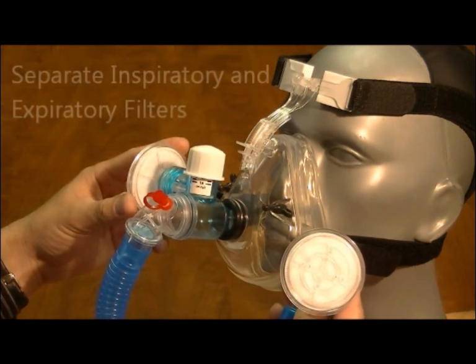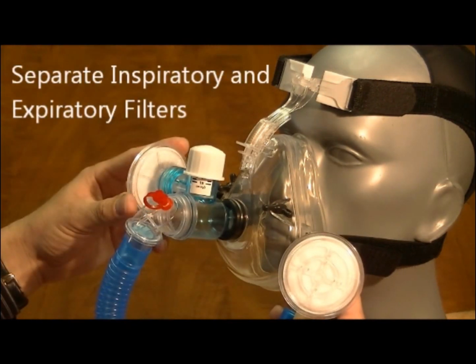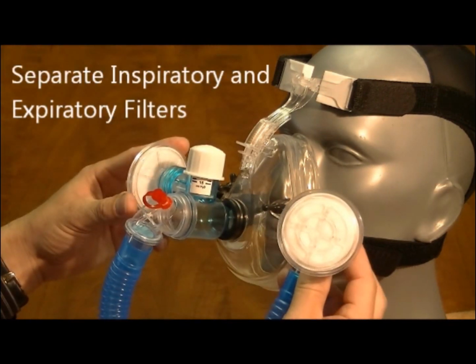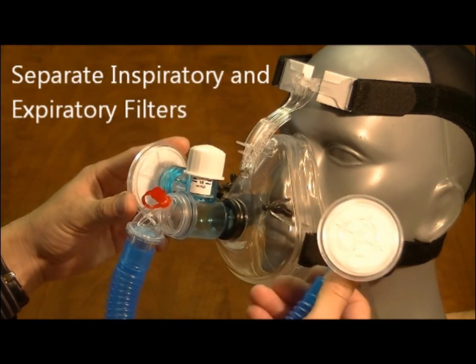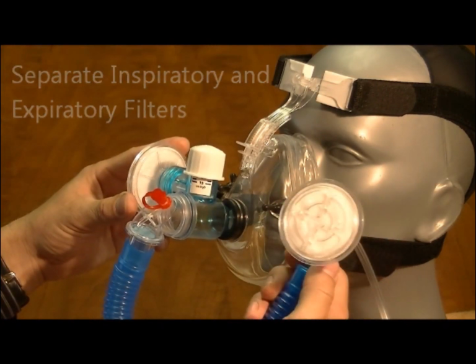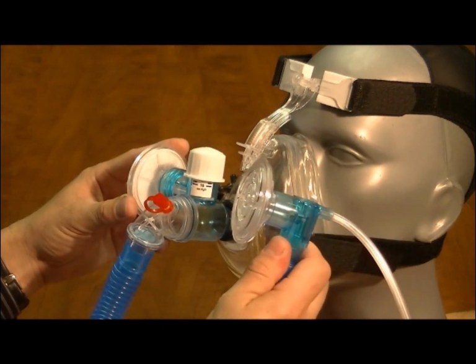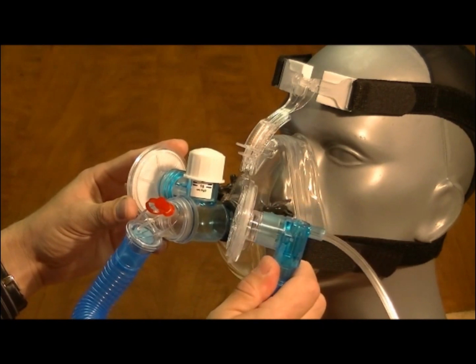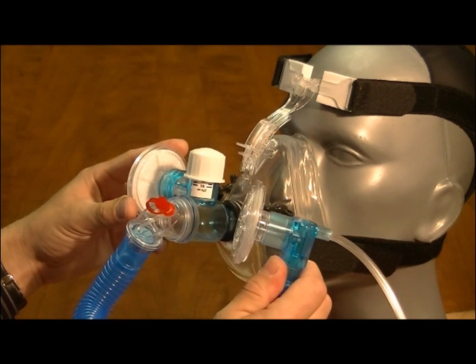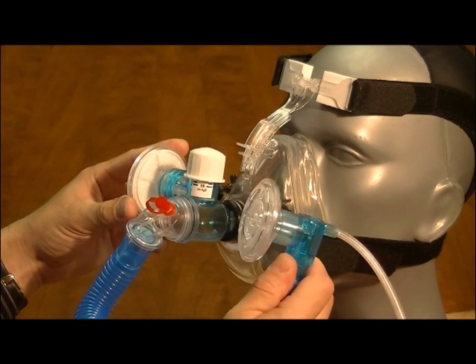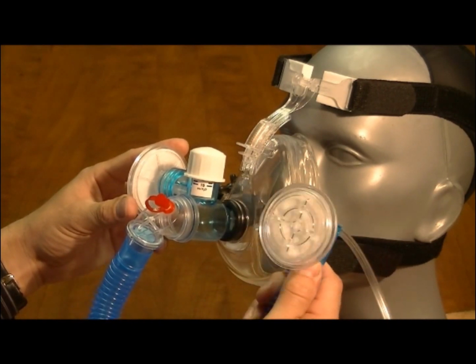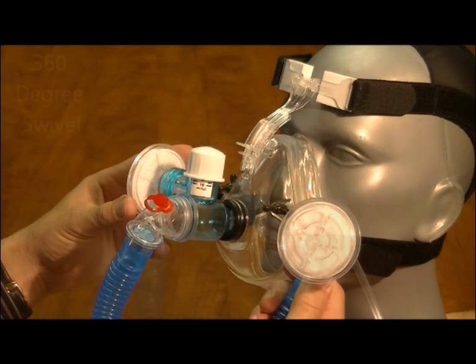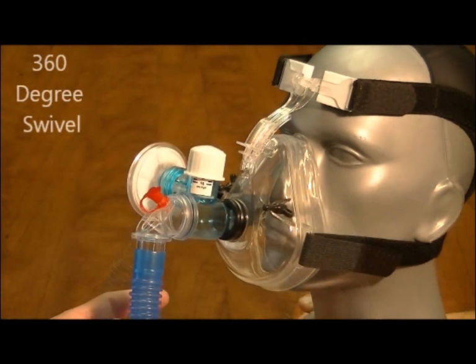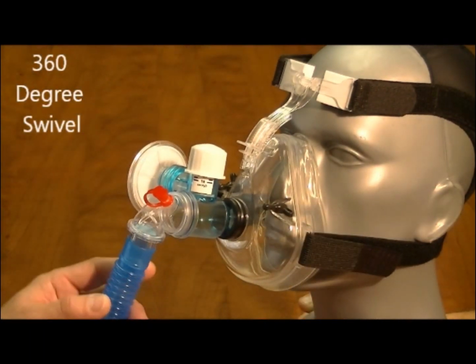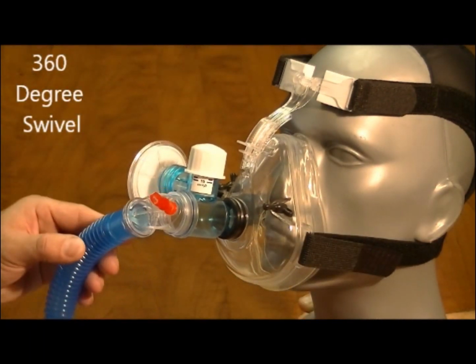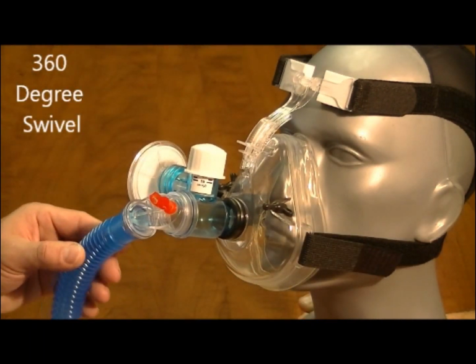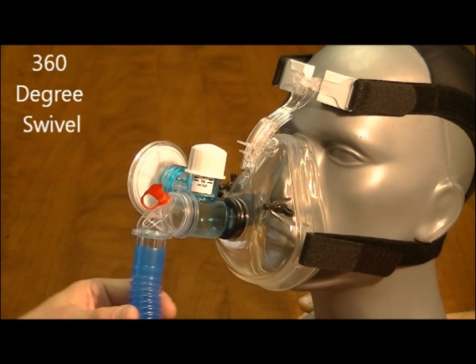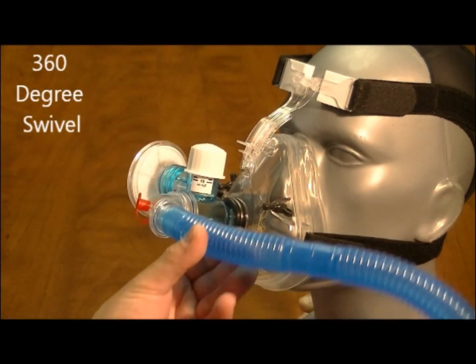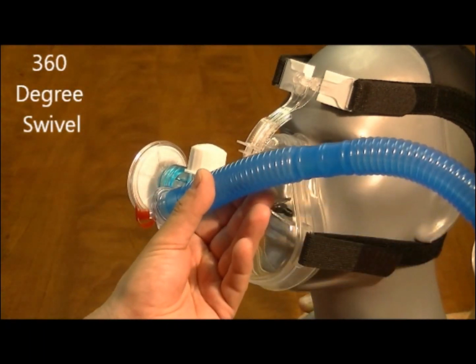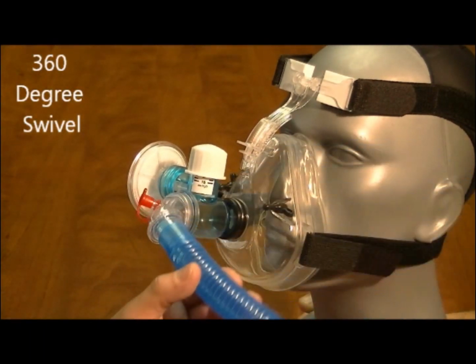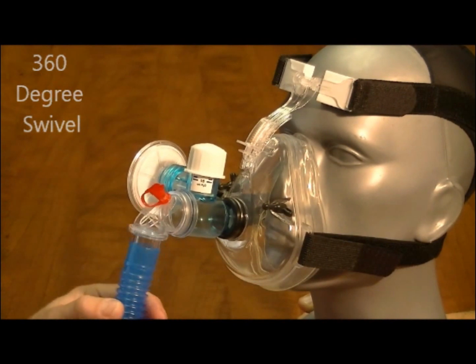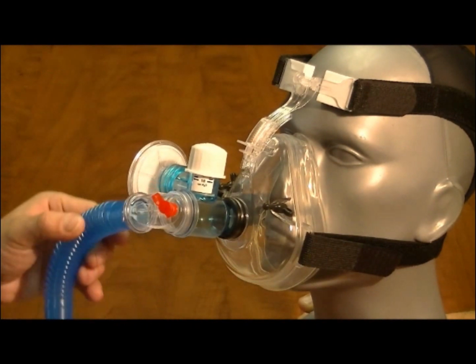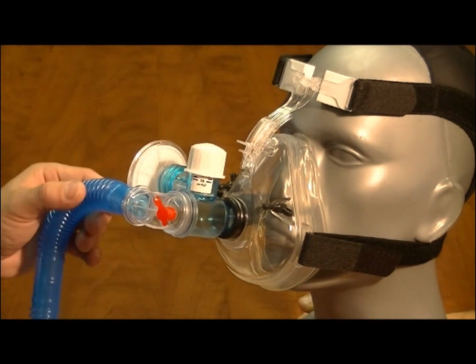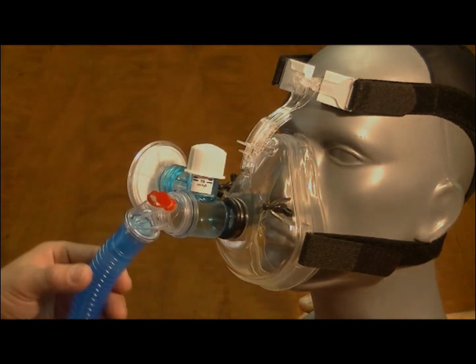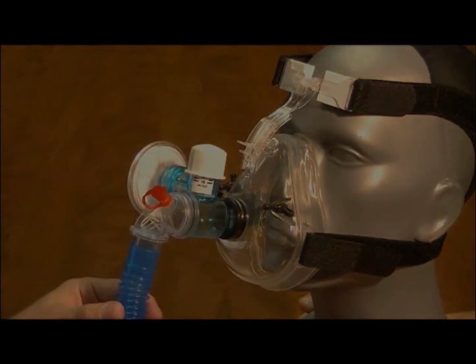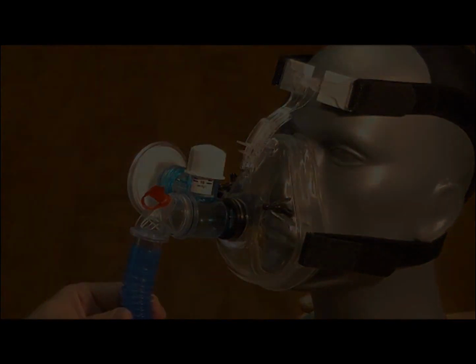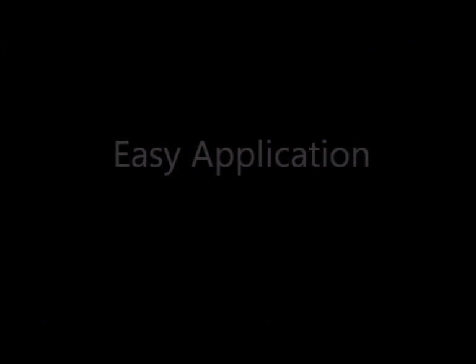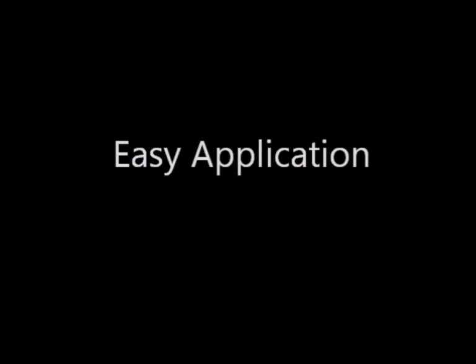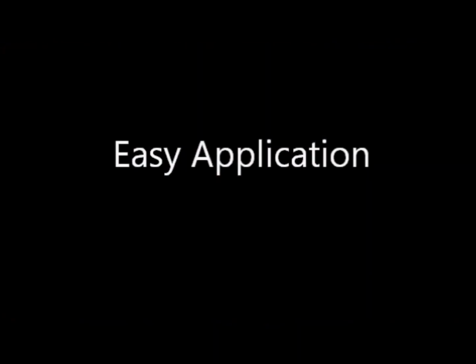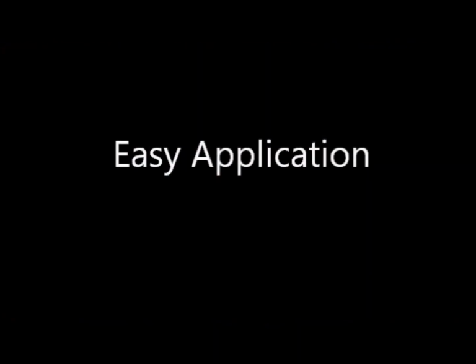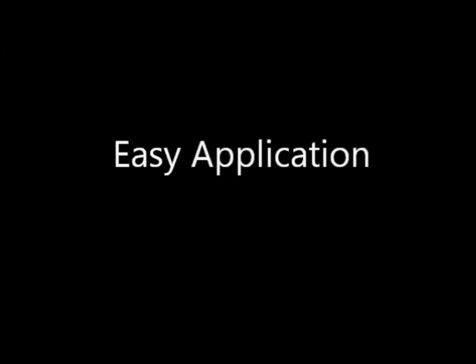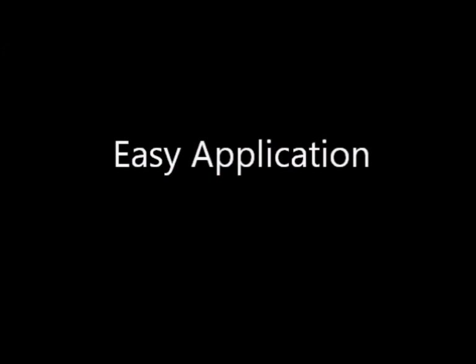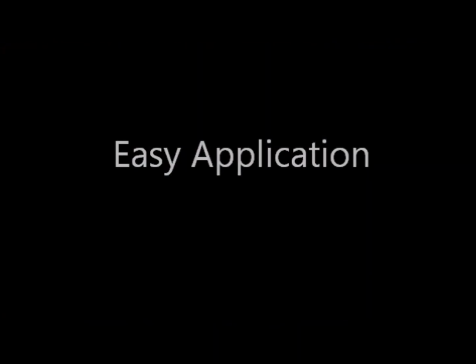Unique anti-suffocation protection, separate expiratory and inspiratory filters, and a 360-degree swivel — the Rescuer Emergency CPAP system has everything needed for optimal patient care.